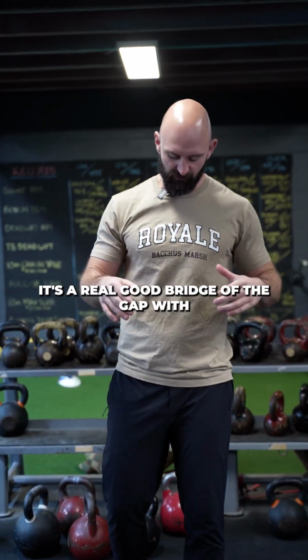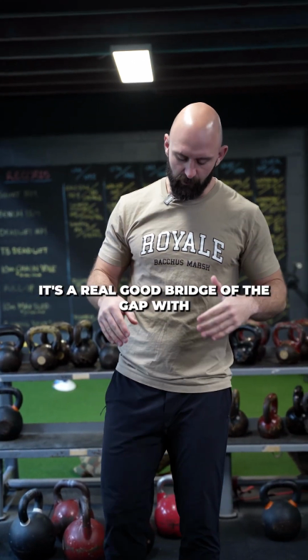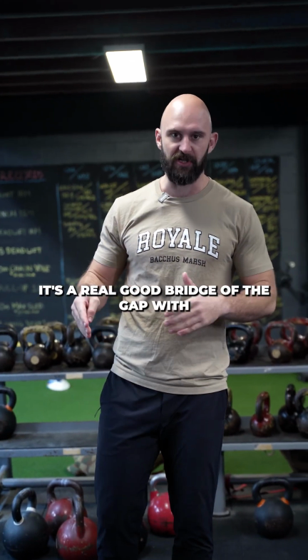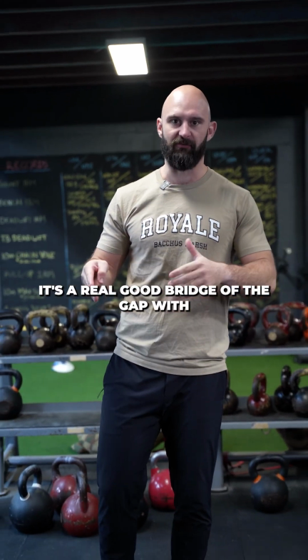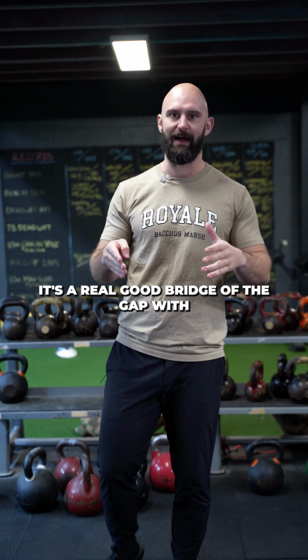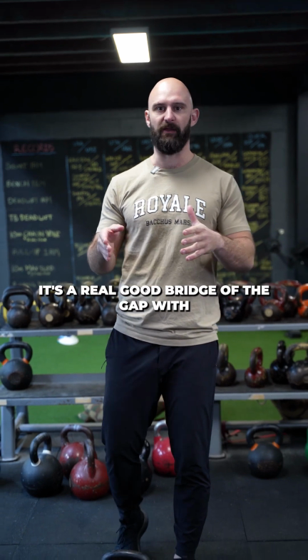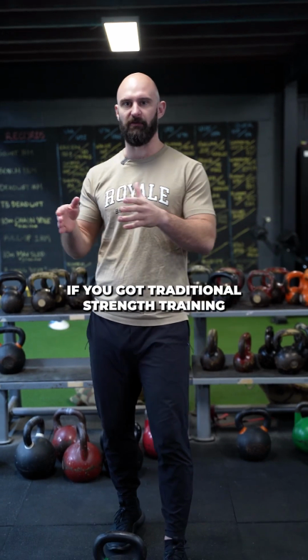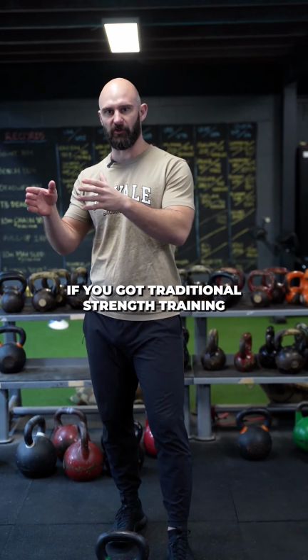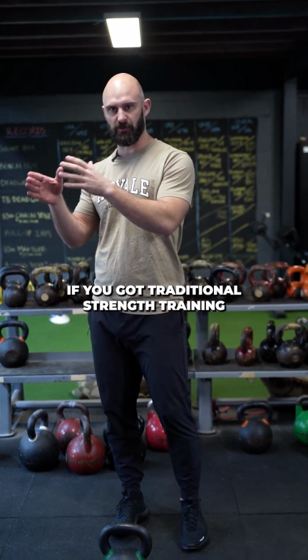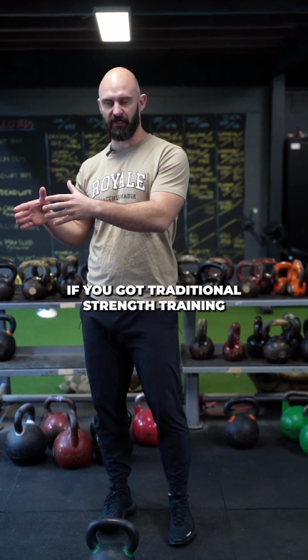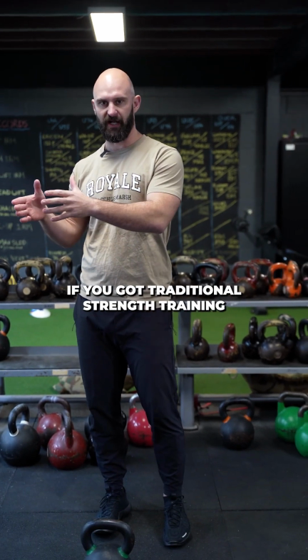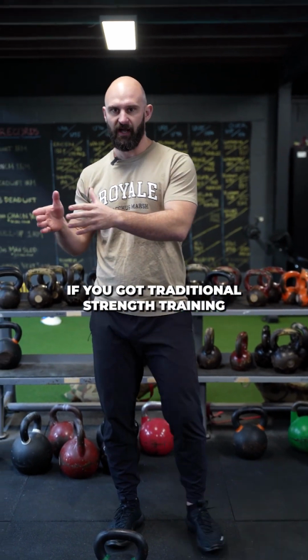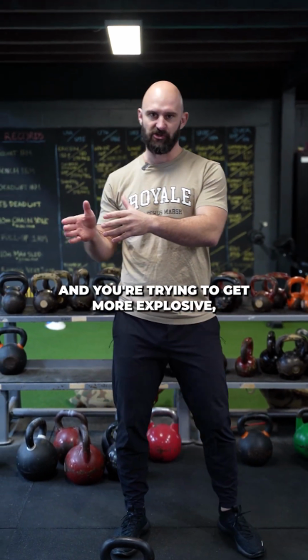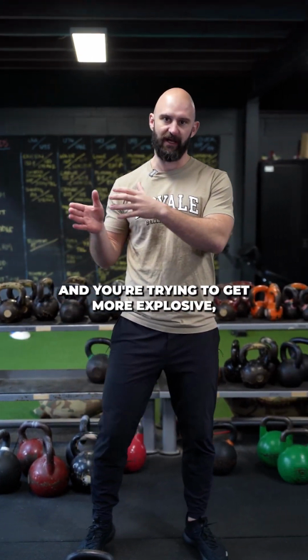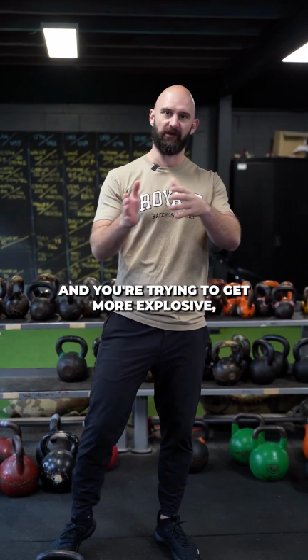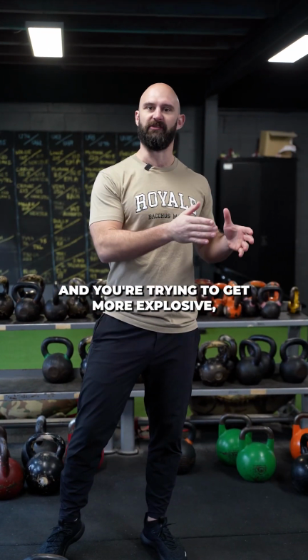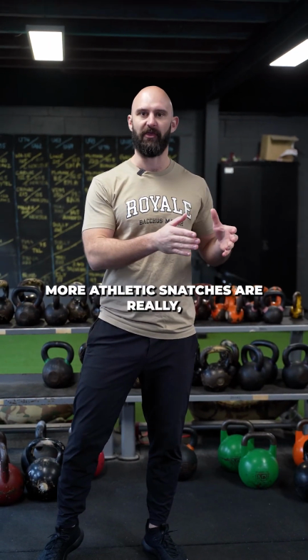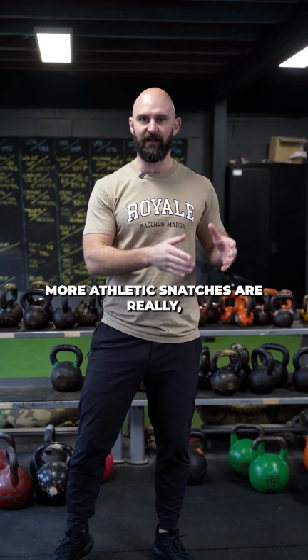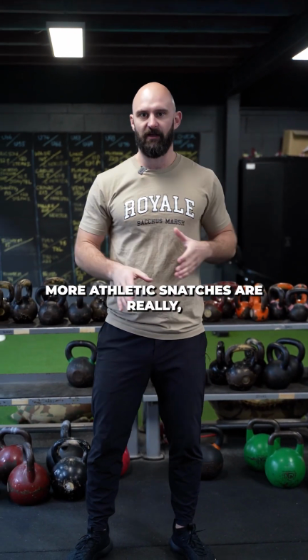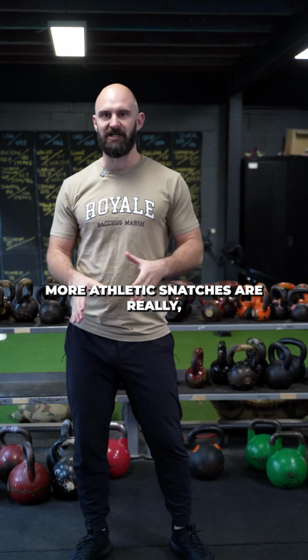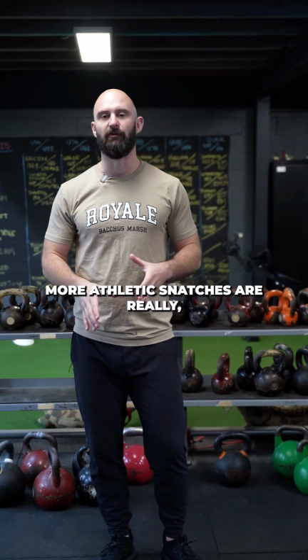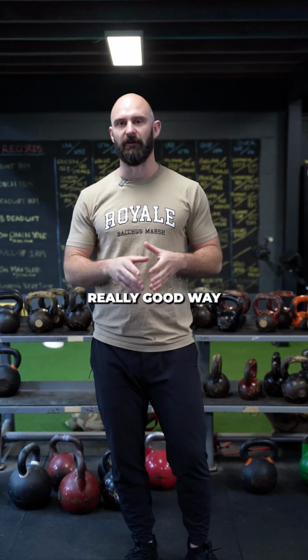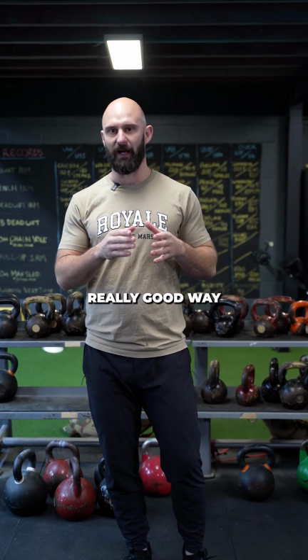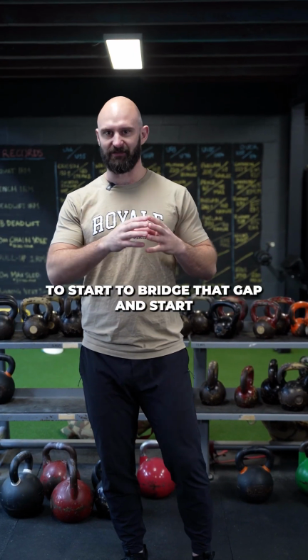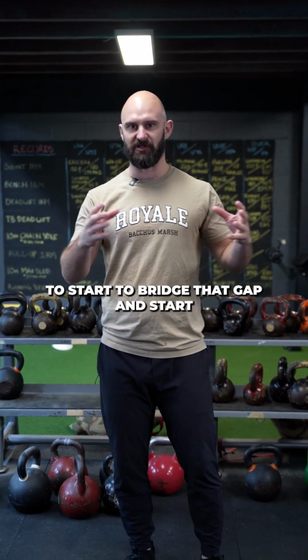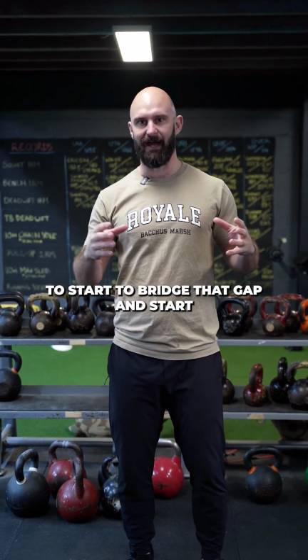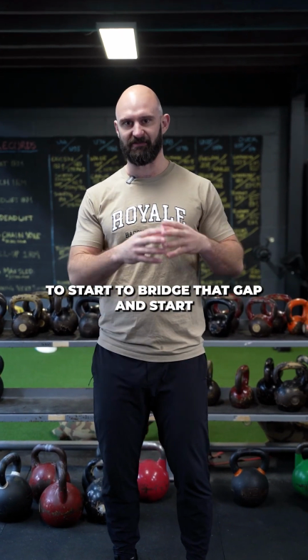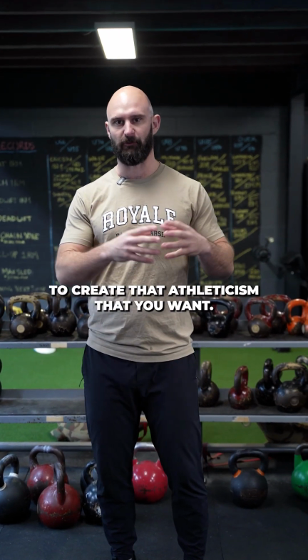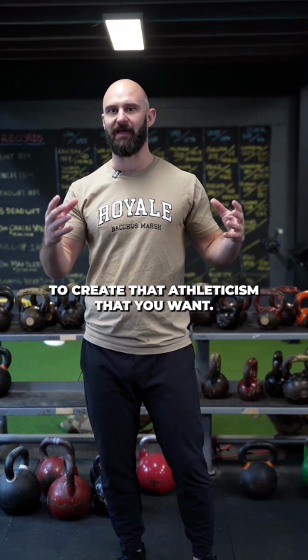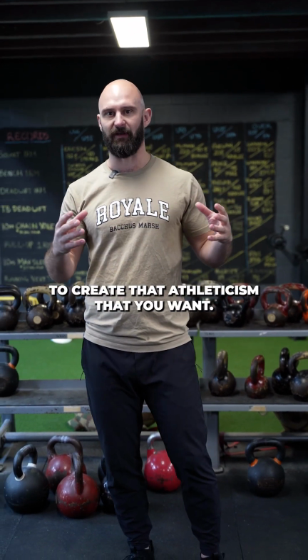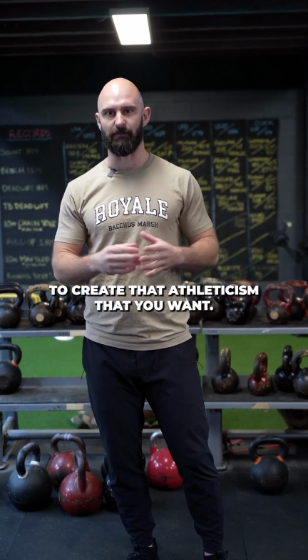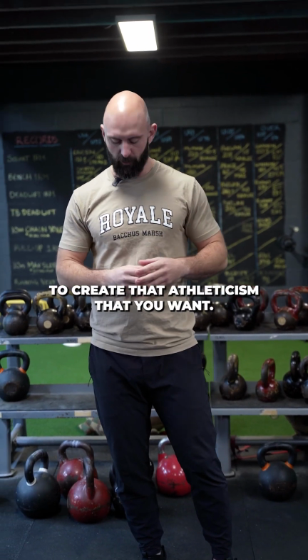It's a real good bridge of the gap — if you've got traditional strength training and you're trying to get more explosive, more athletic, snatches are a really good way to start to bridge that gap and create the athleticism that you want.